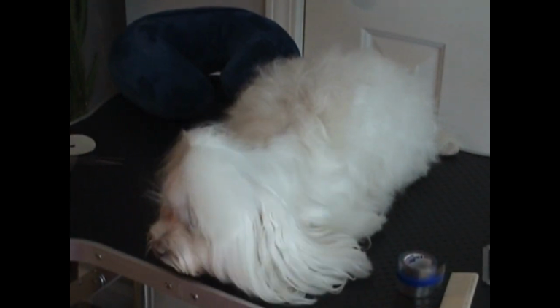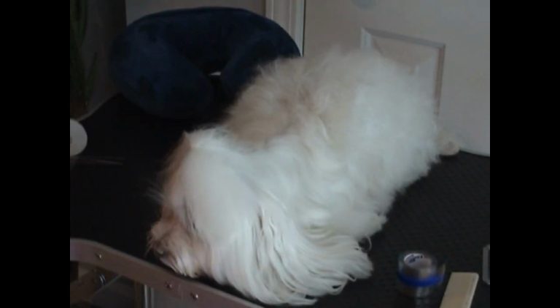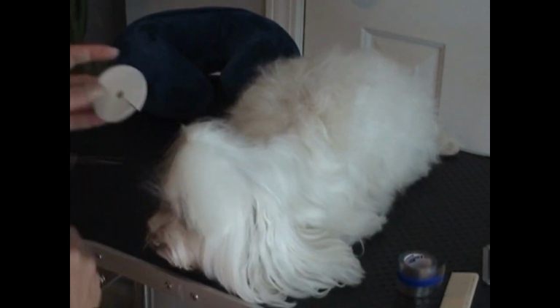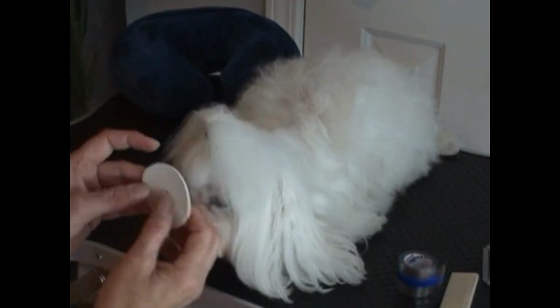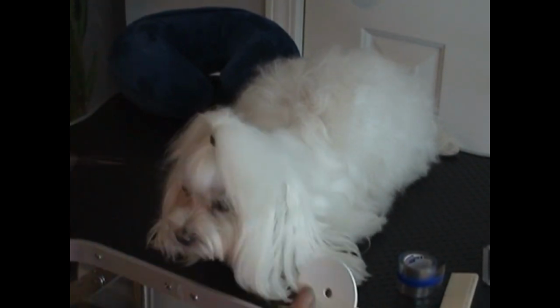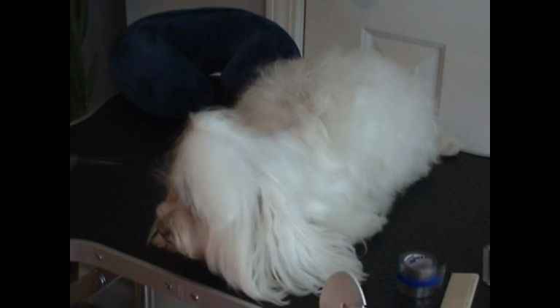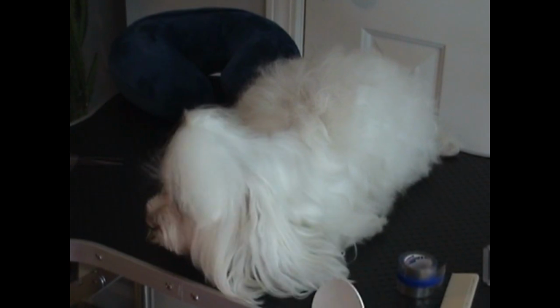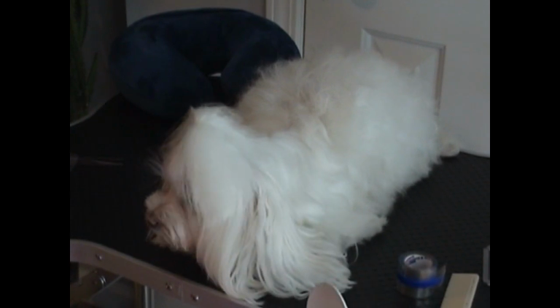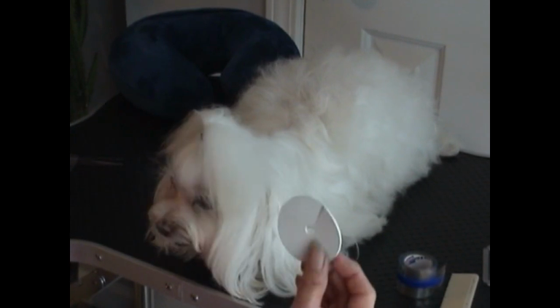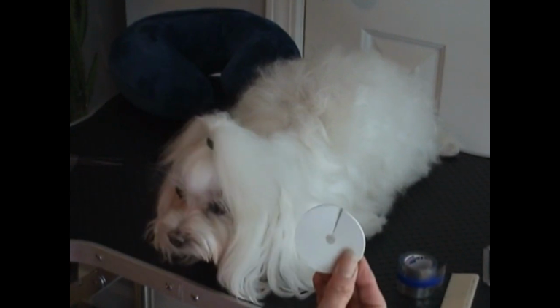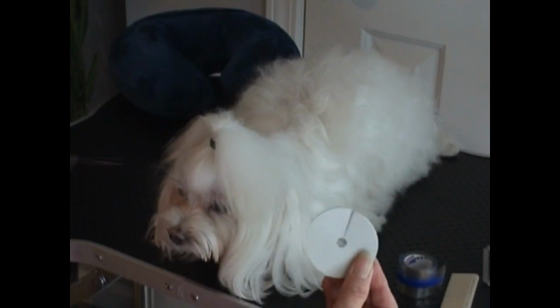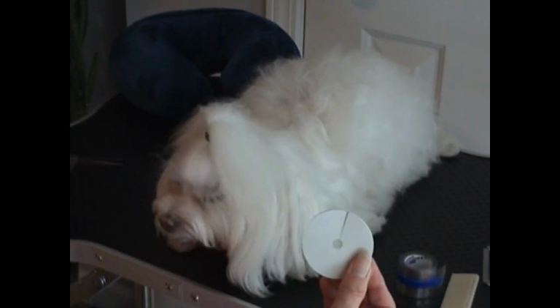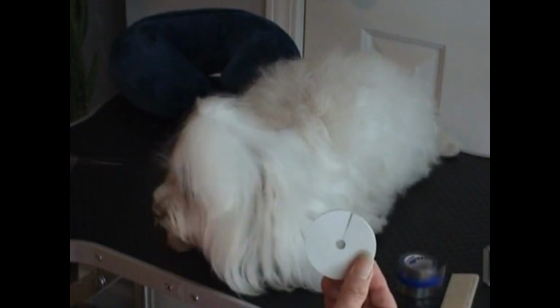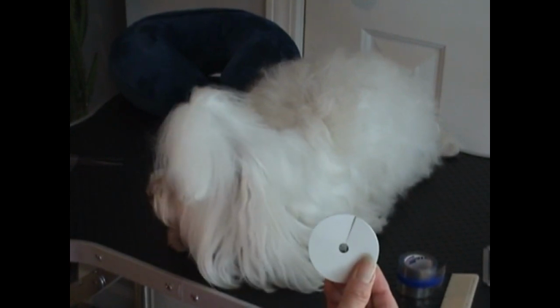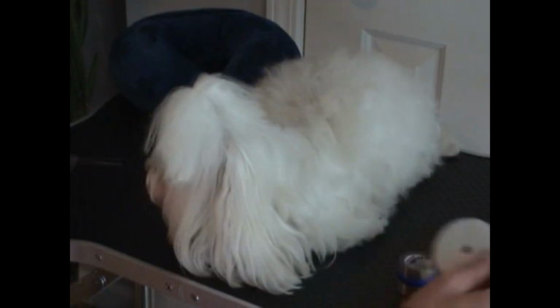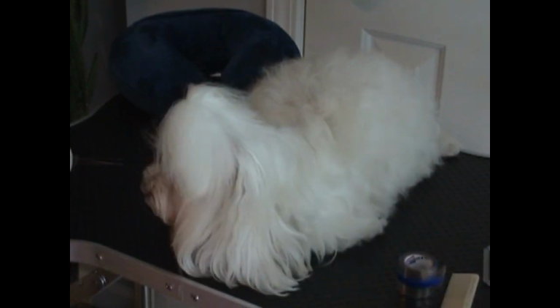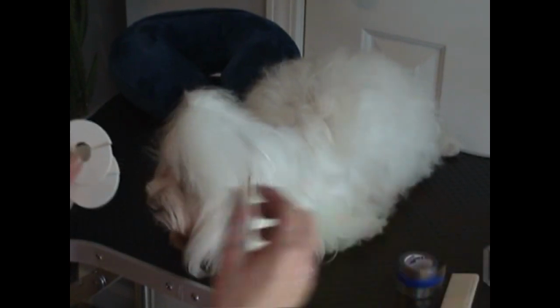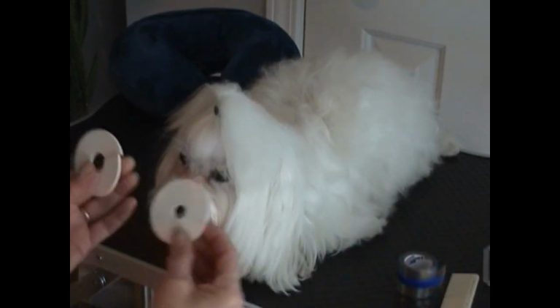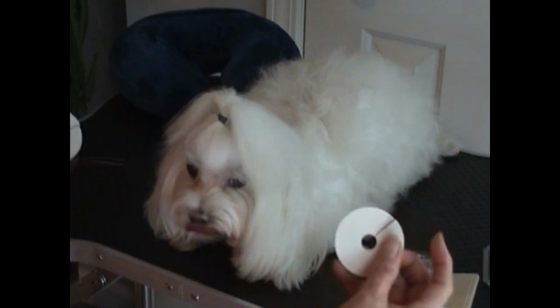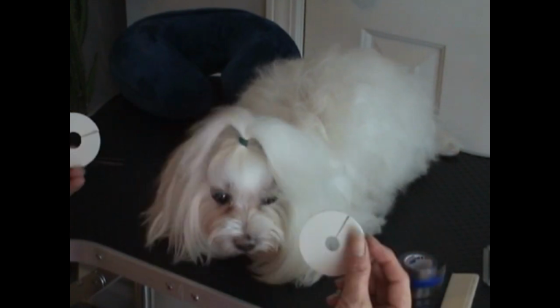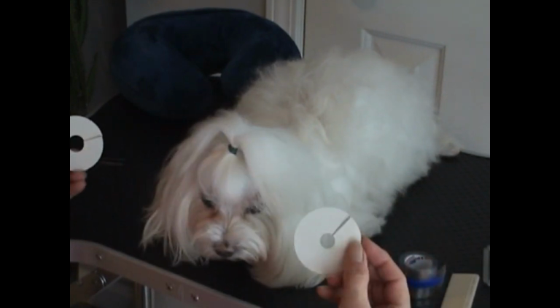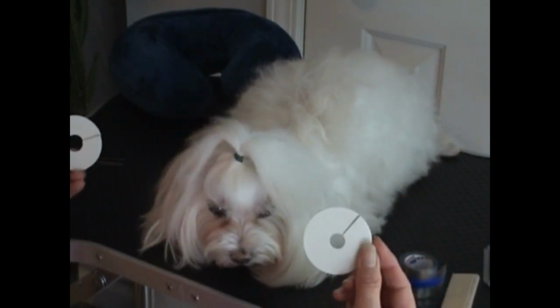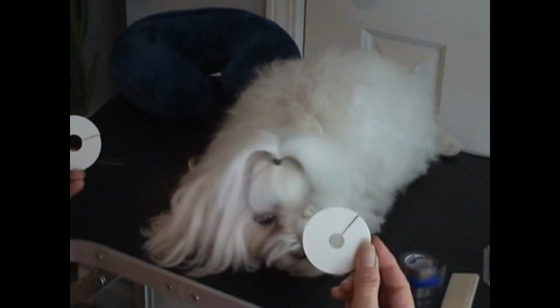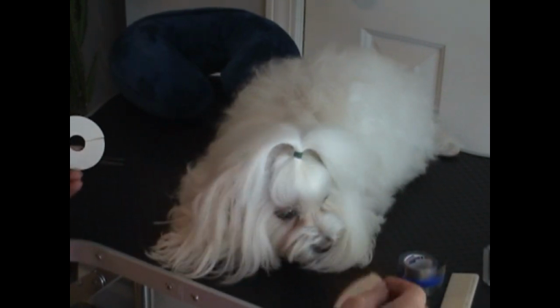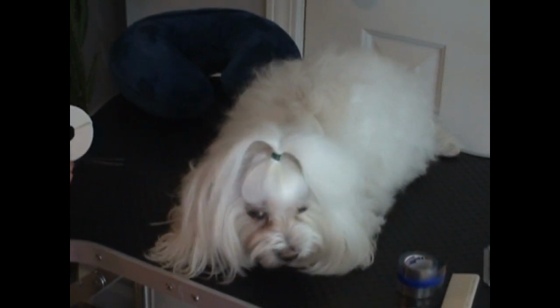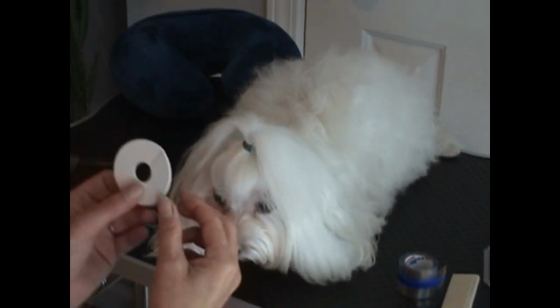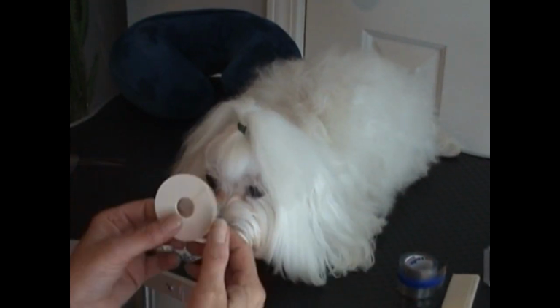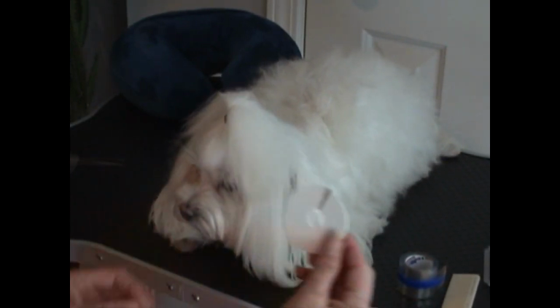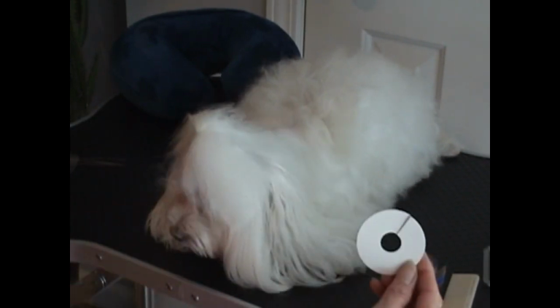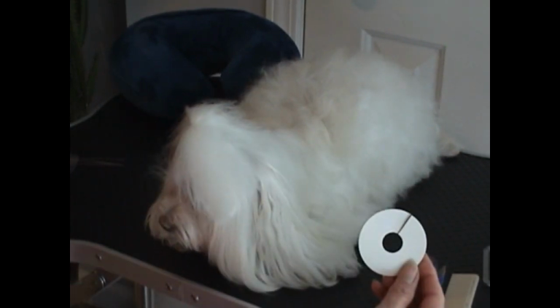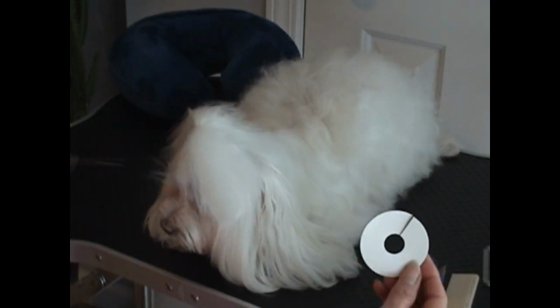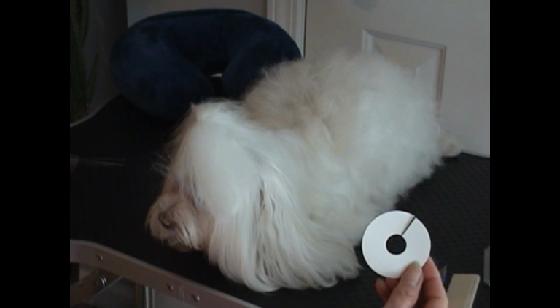I have 3 different size toppers. One for very small thin hair, I use the medium size for Kelly, and the large is for poodles.